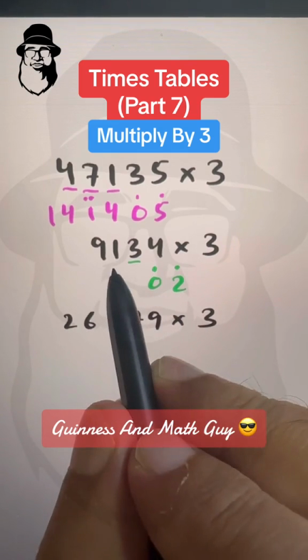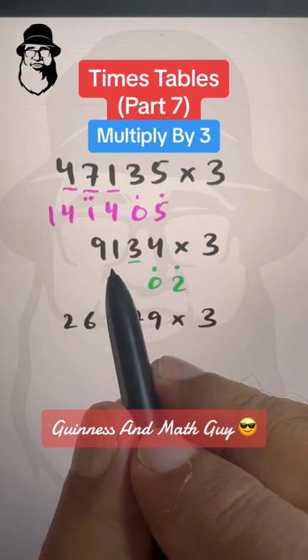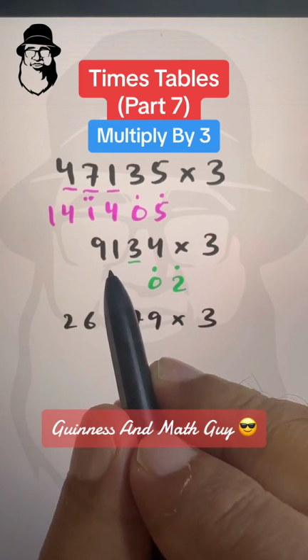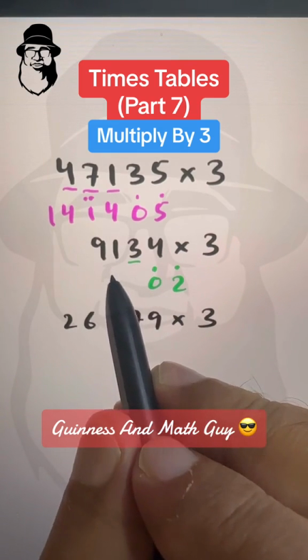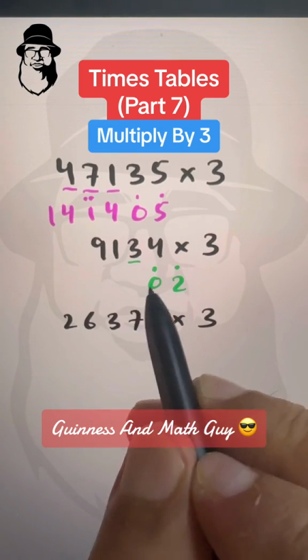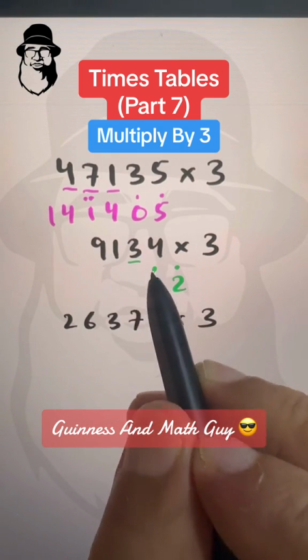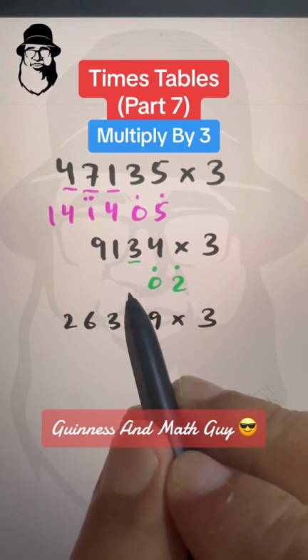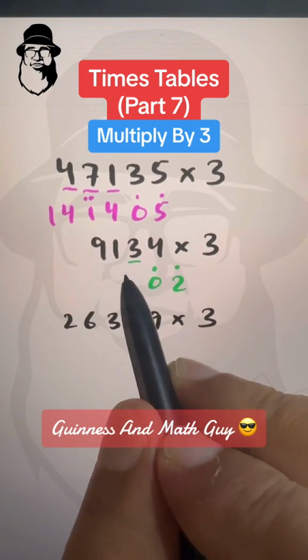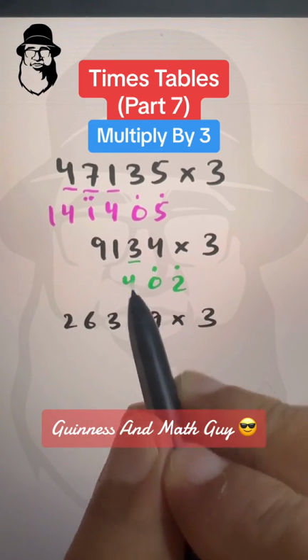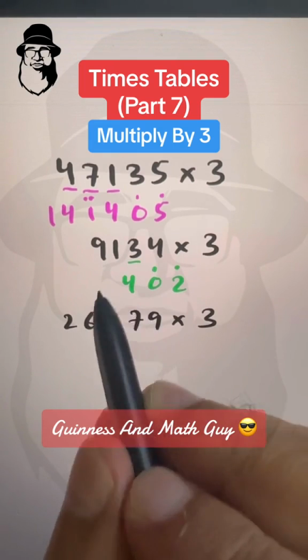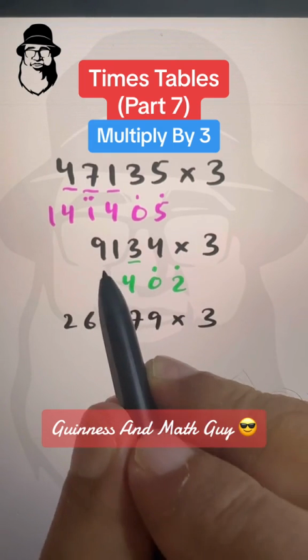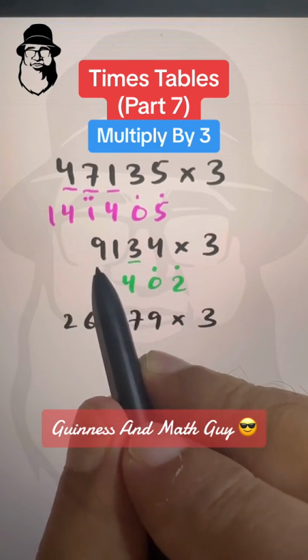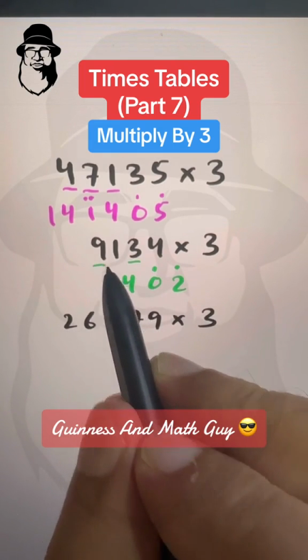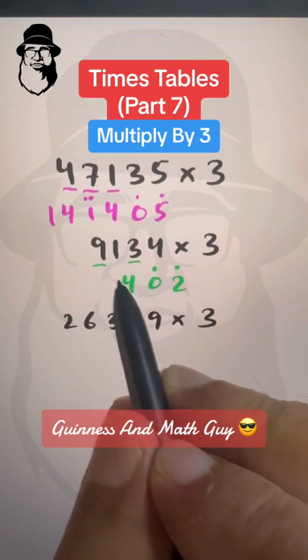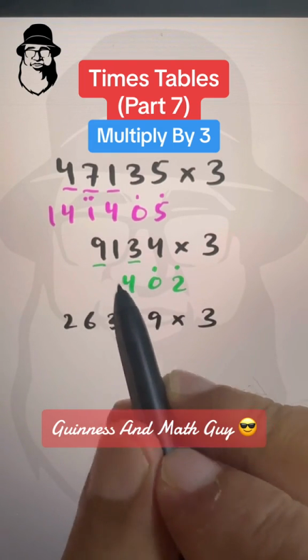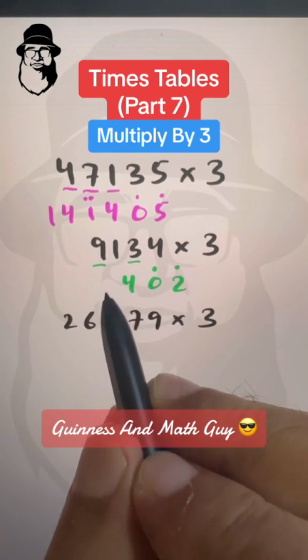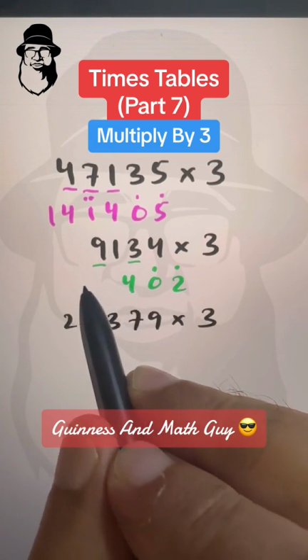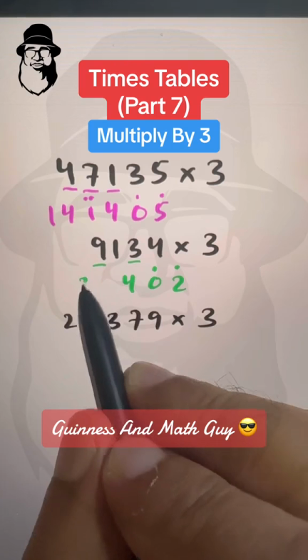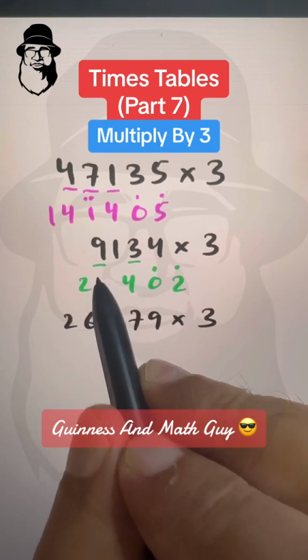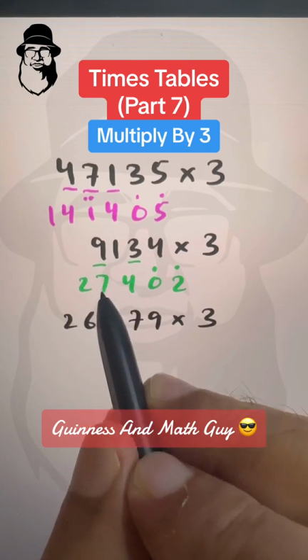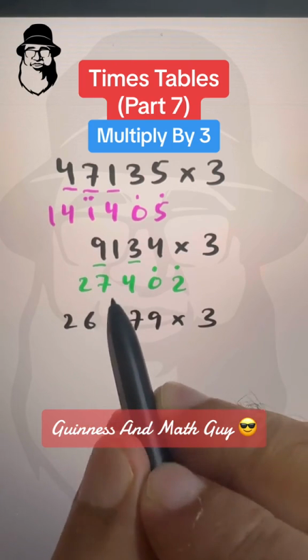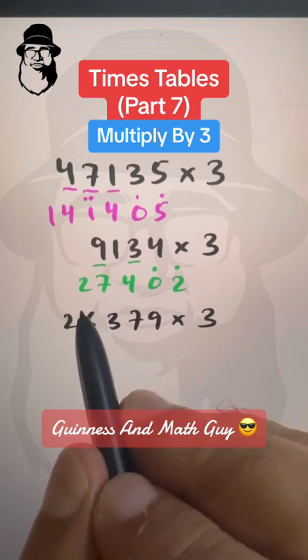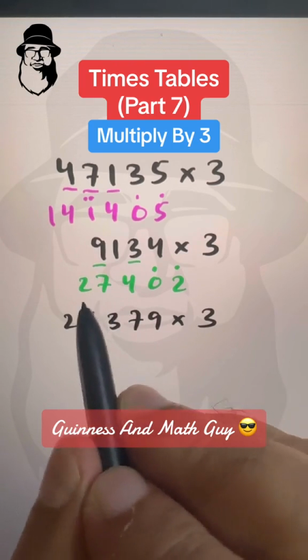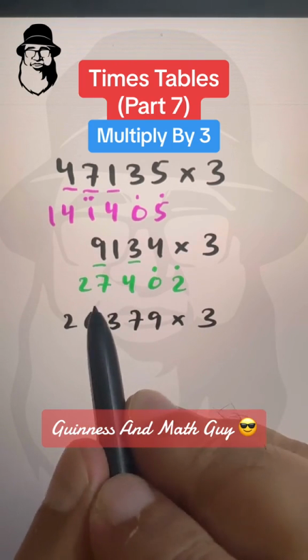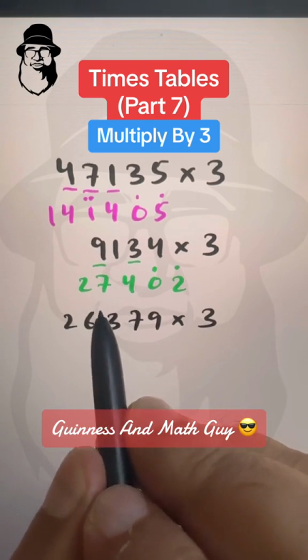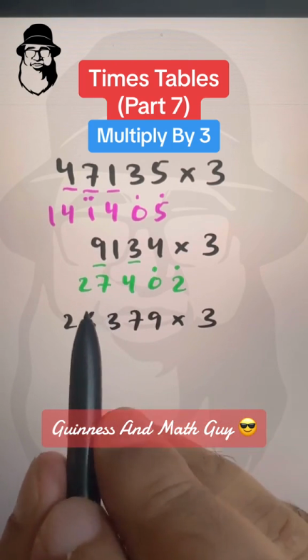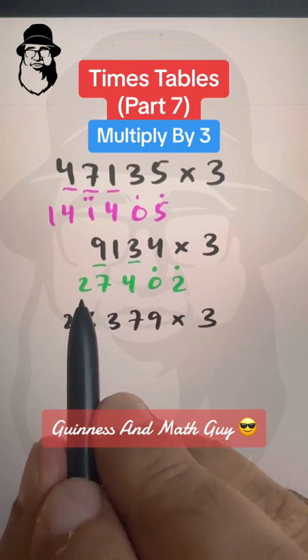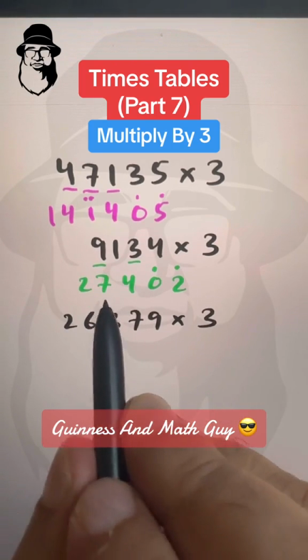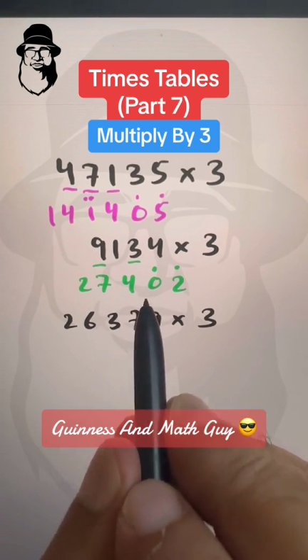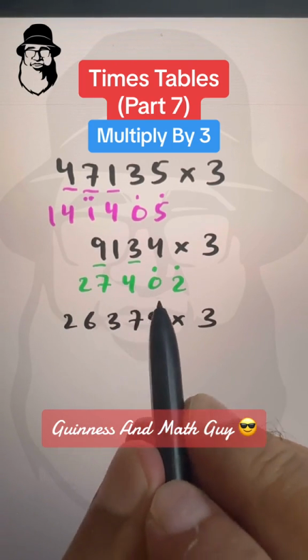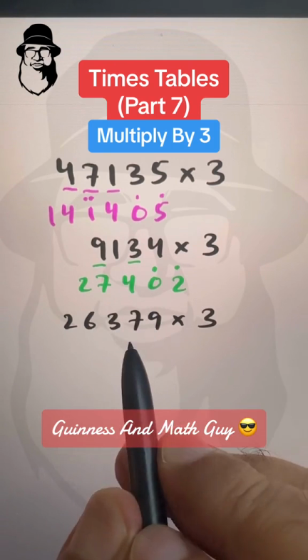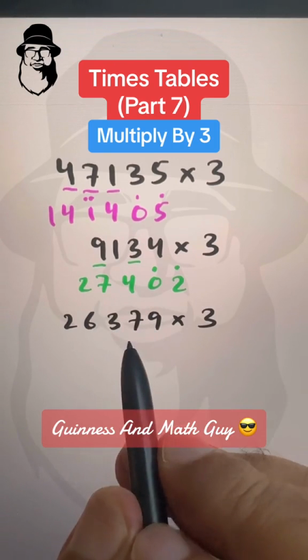Double of 1 is 2 plus 1 is 3, plus this dot will make it 4. And double of 9 is 18 plus 9 is 27, and in the last we write 27 full. So 27402 is our answer.